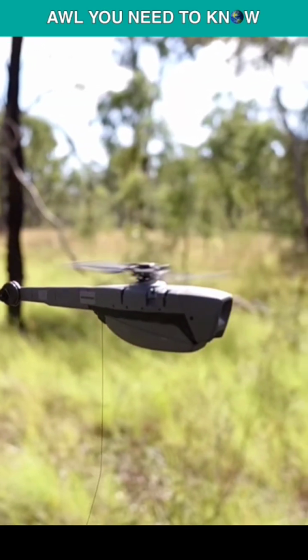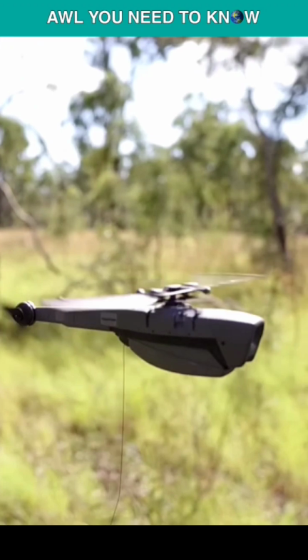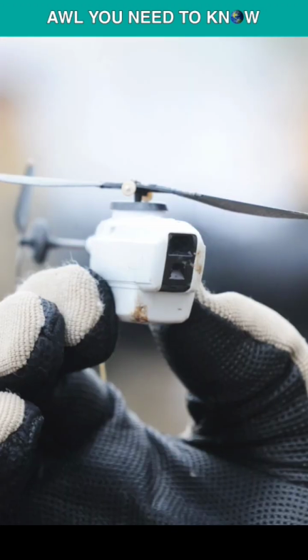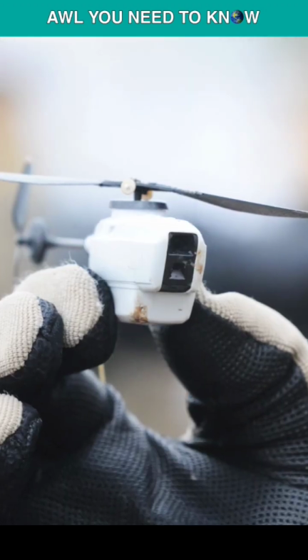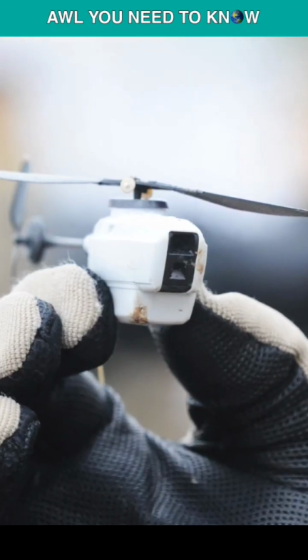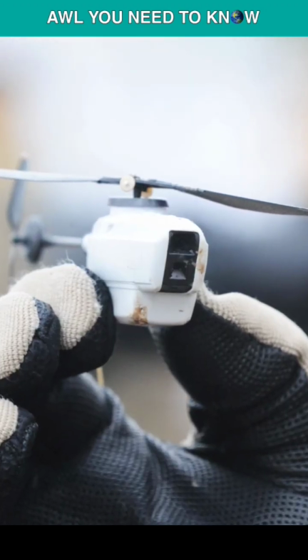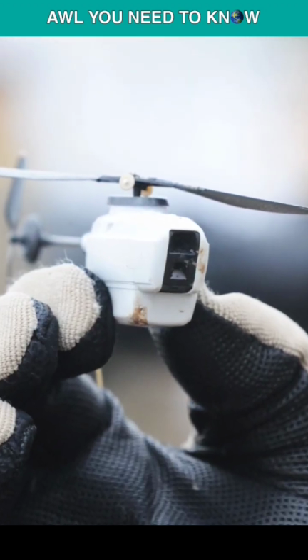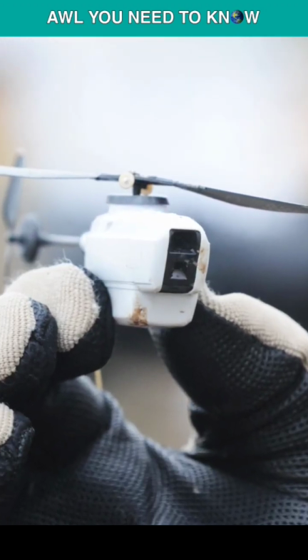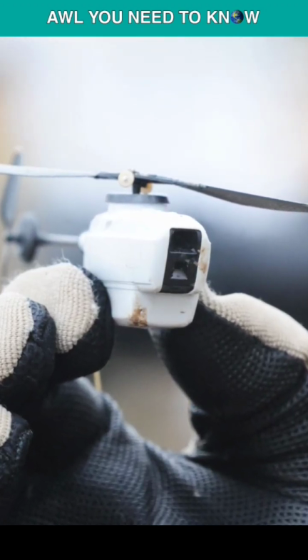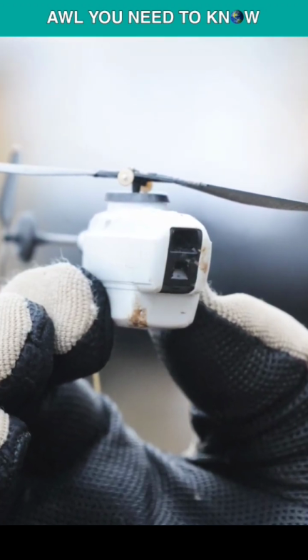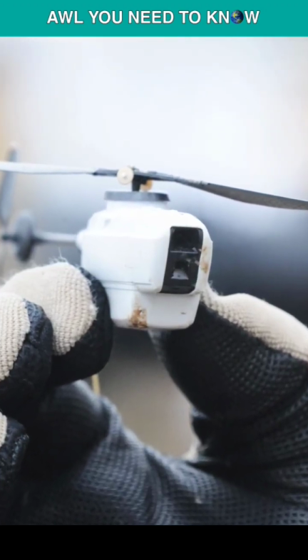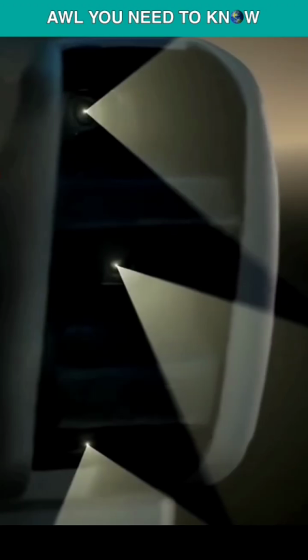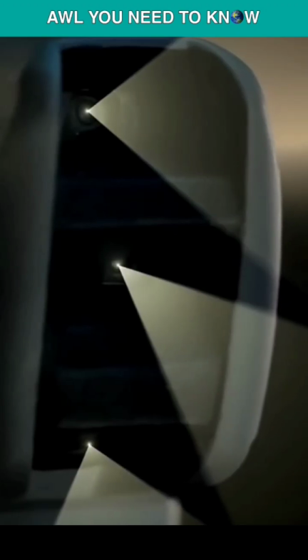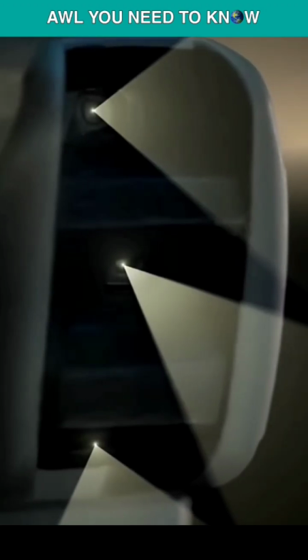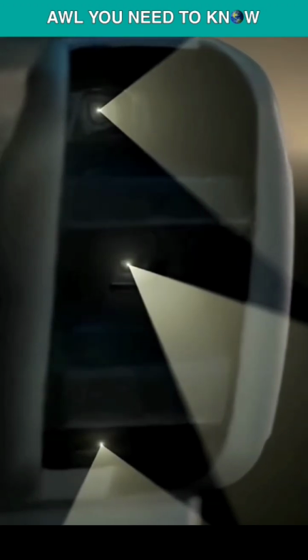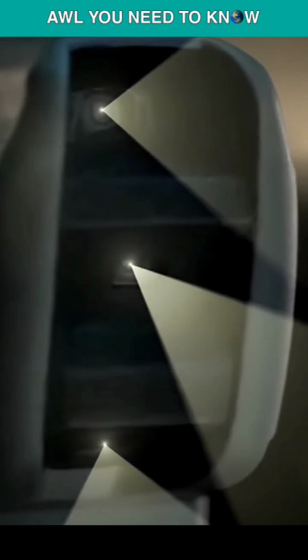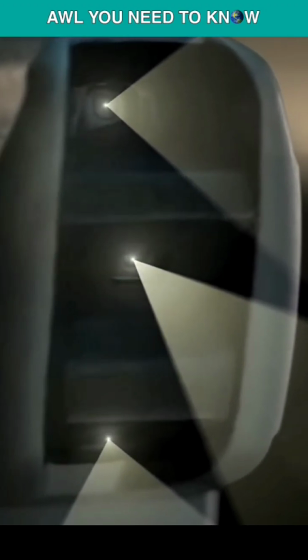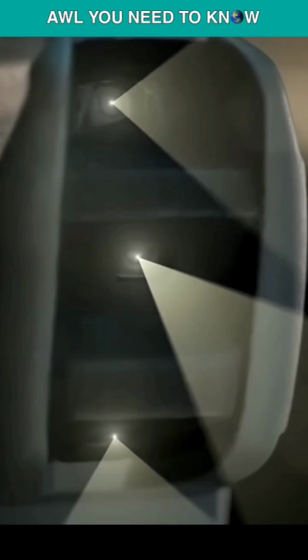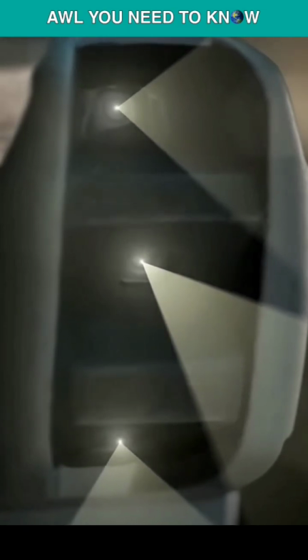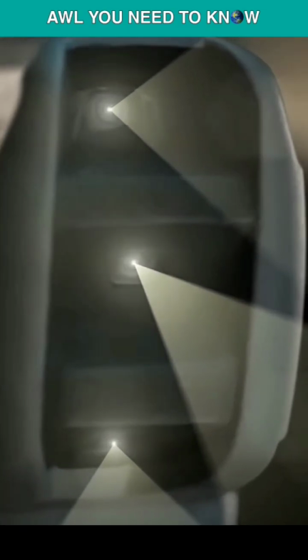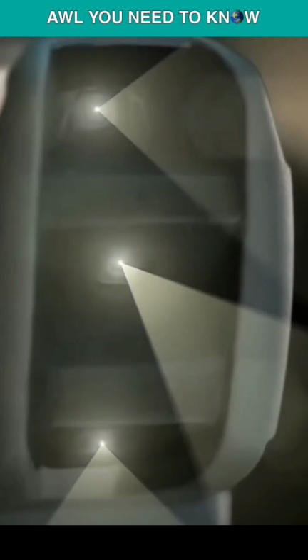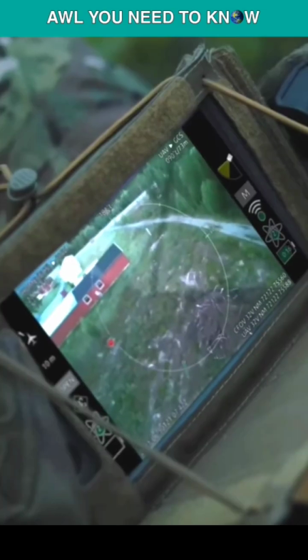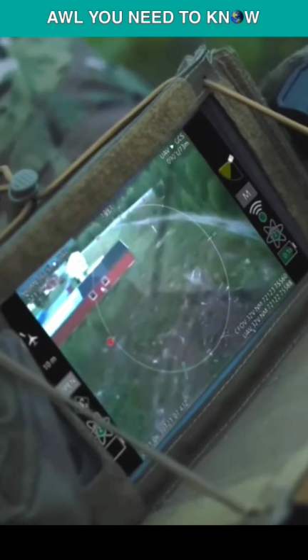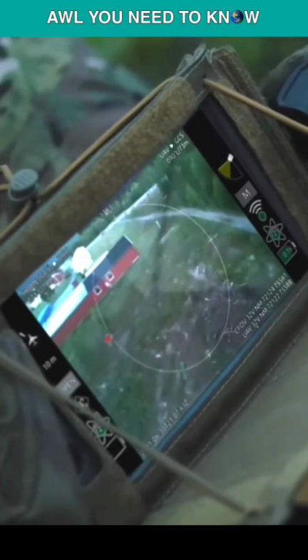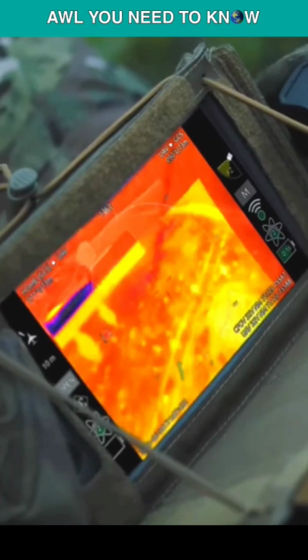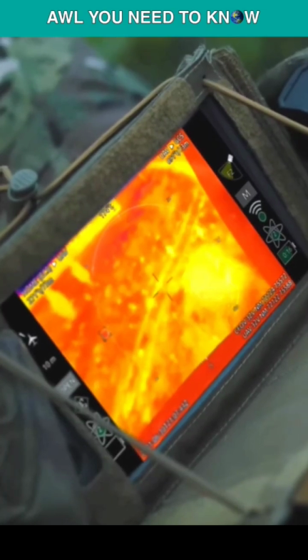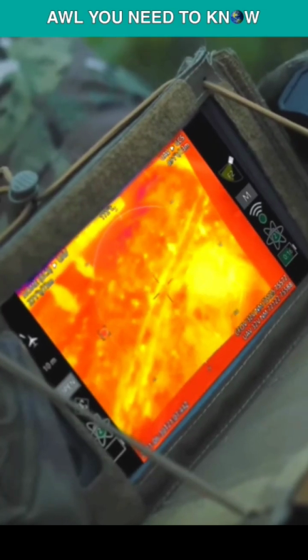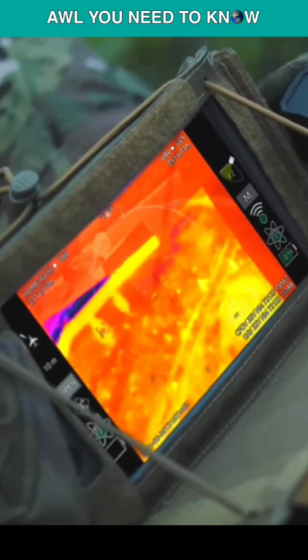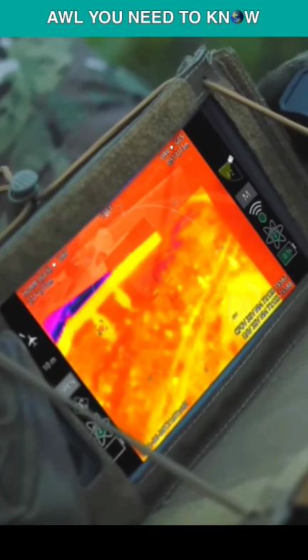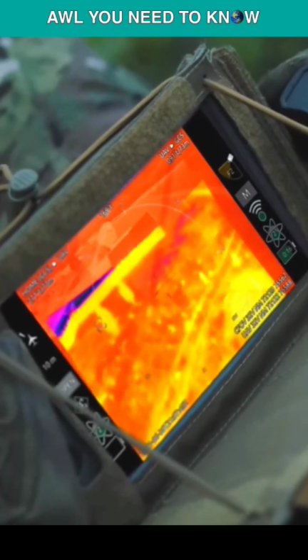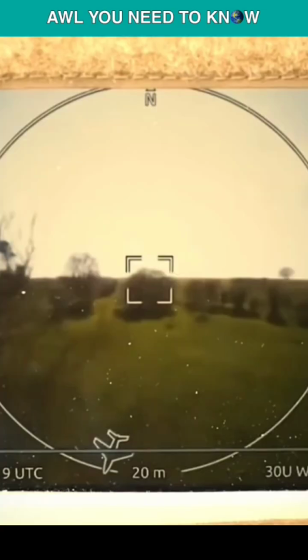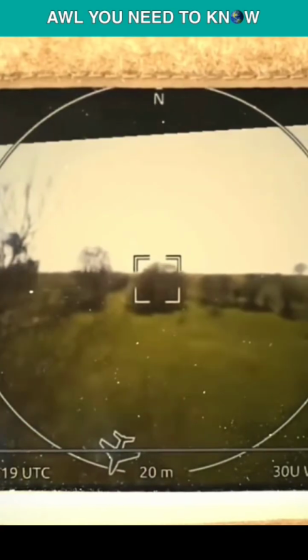Three cameras — one facing forward, one looking down, and one pointing down at a 45-degree angle — are included in the tiny drone, which gives troops on the field local awareness of their surroundings.